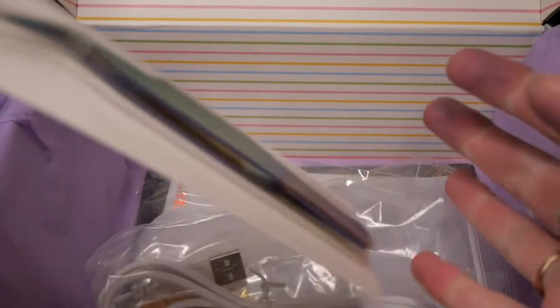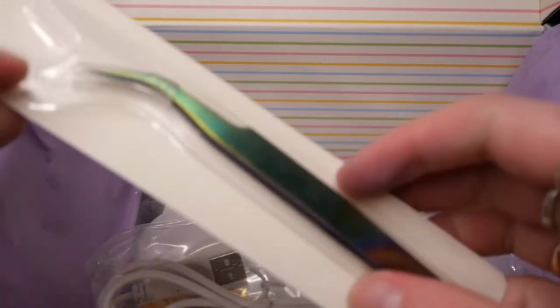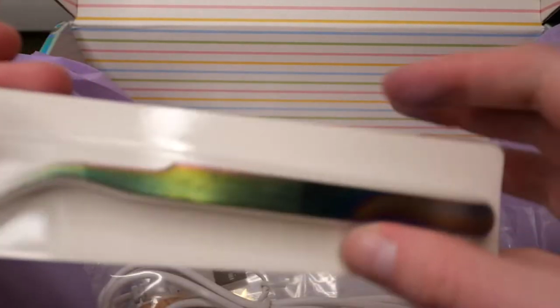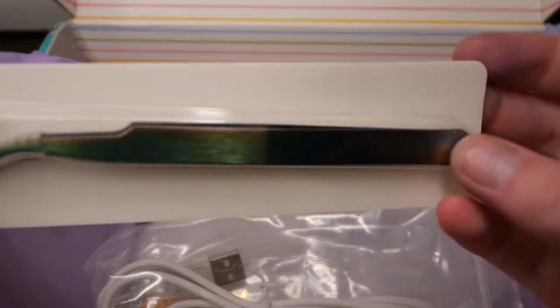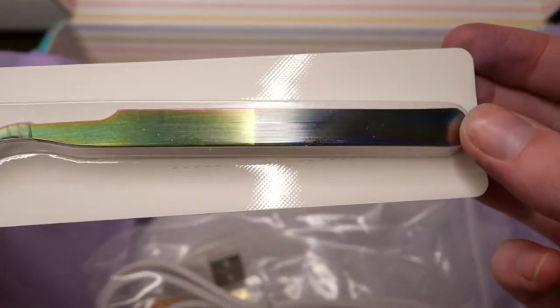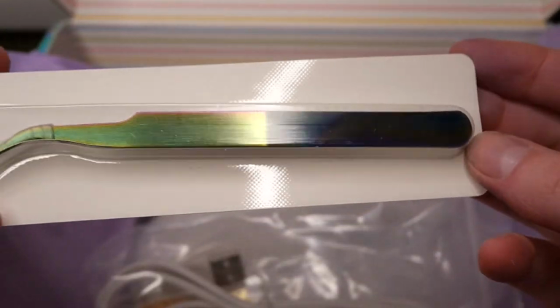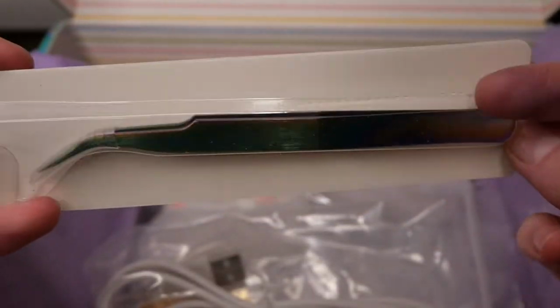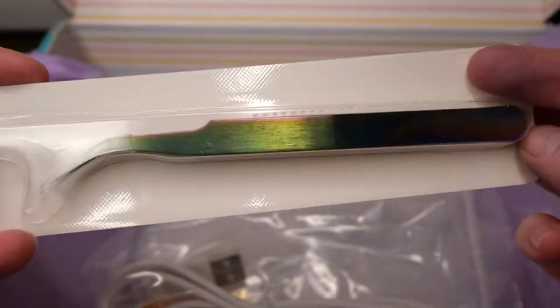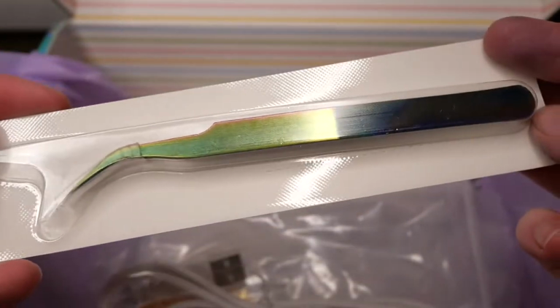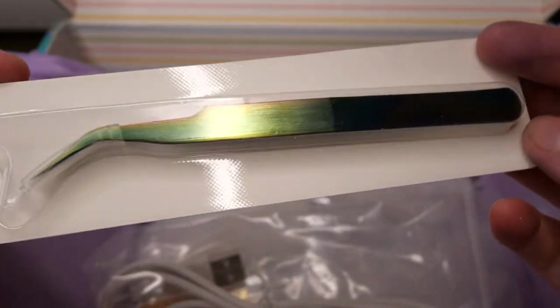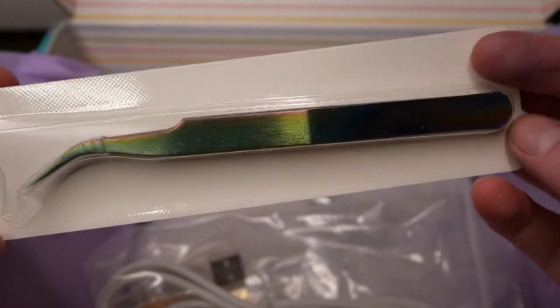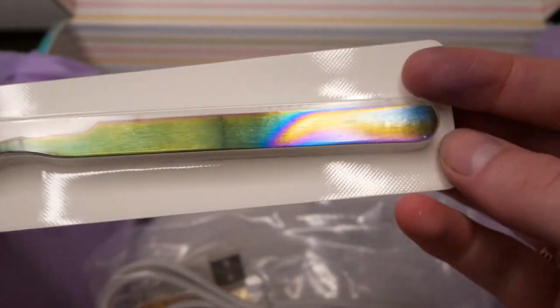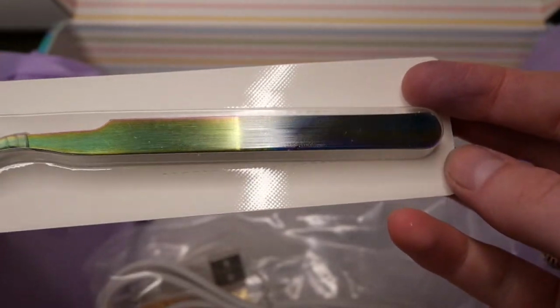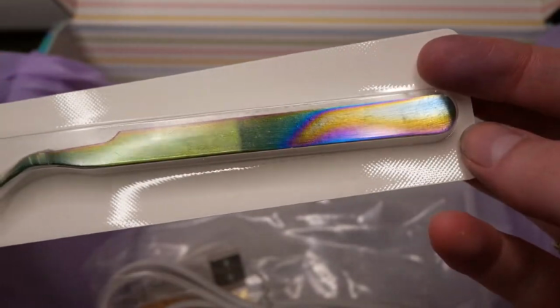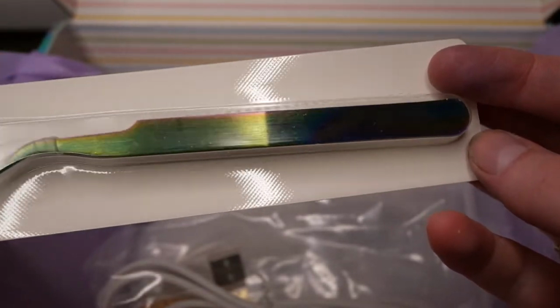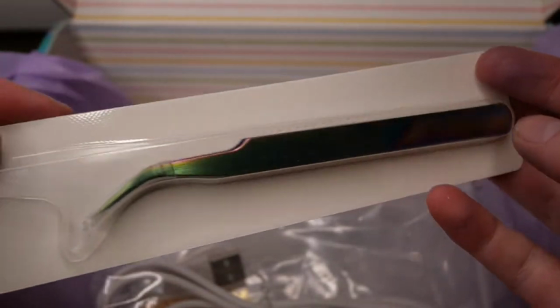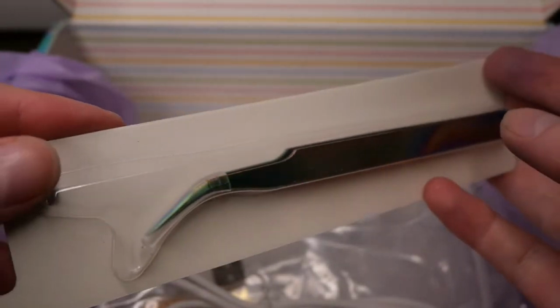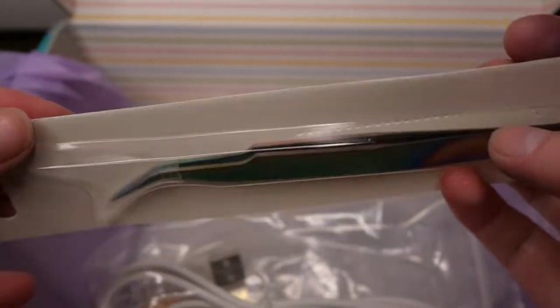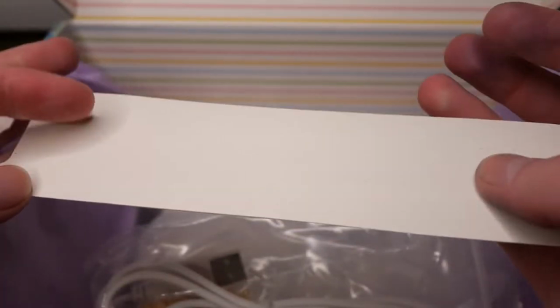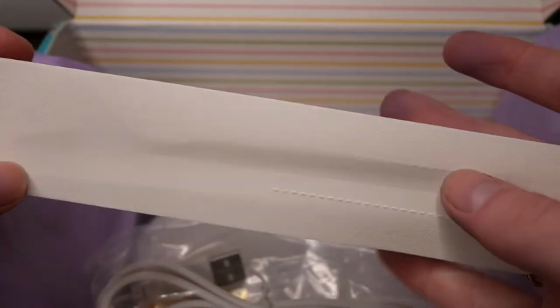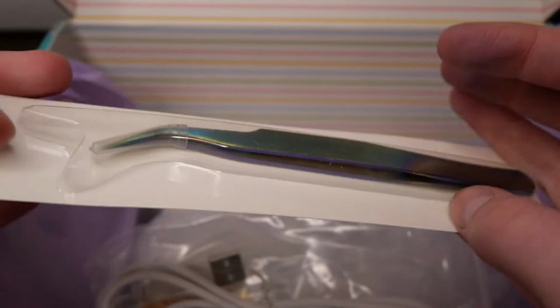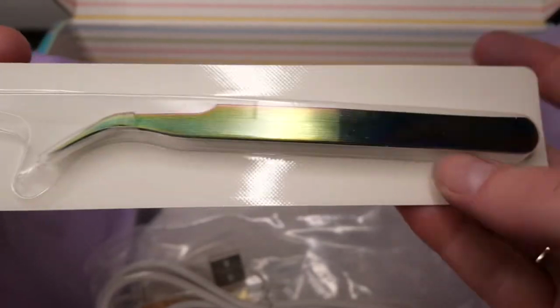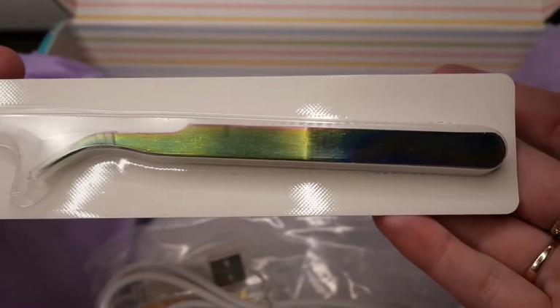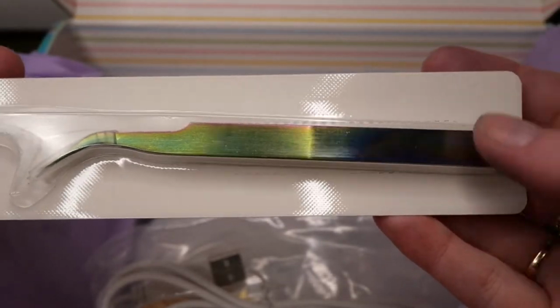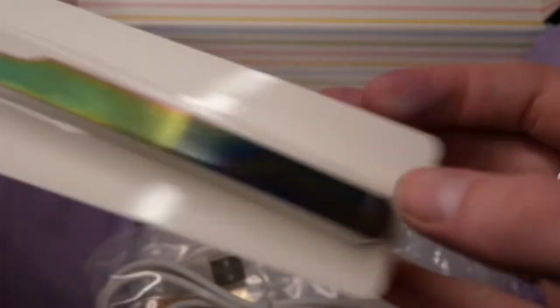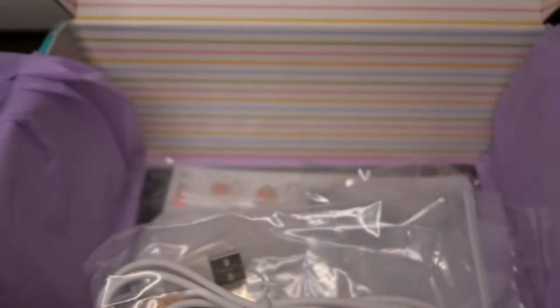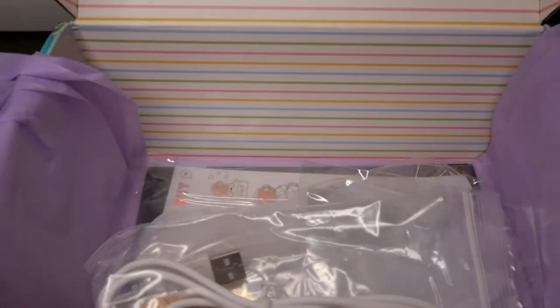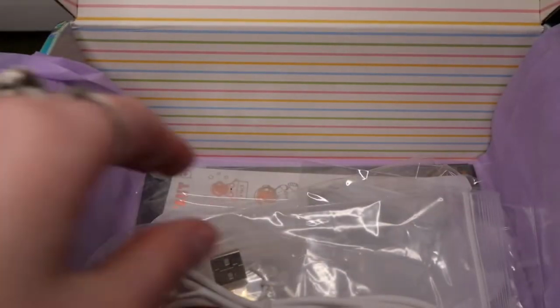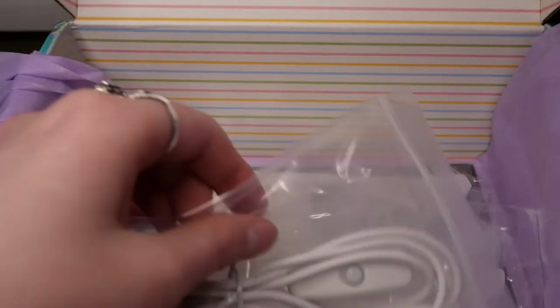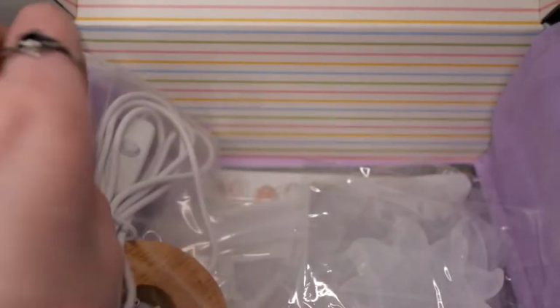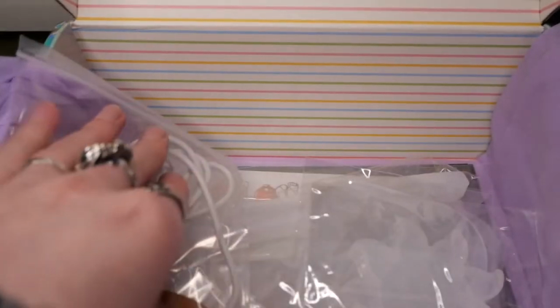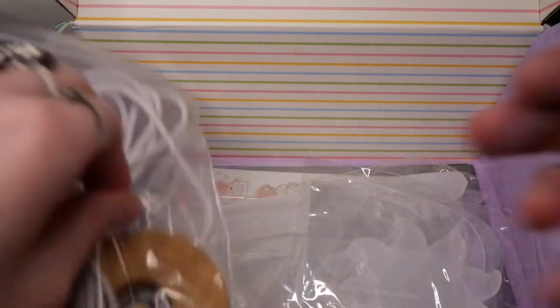They also included these handy tweezers with this like rainbow oil-spill effect on them, and these are super refined on the tip which will help apply embeds and anything of that kind.